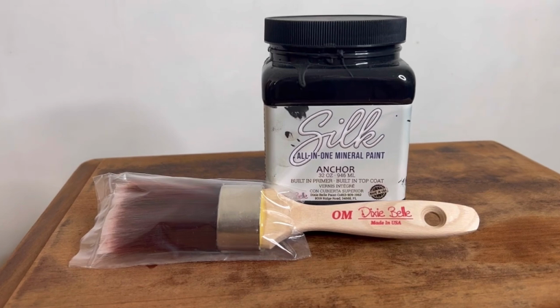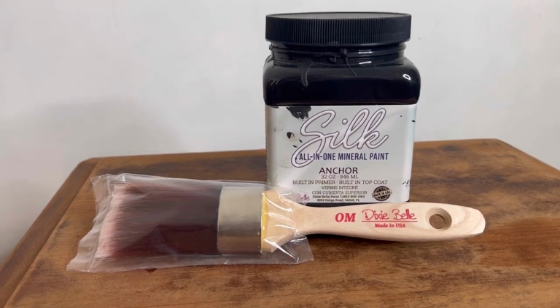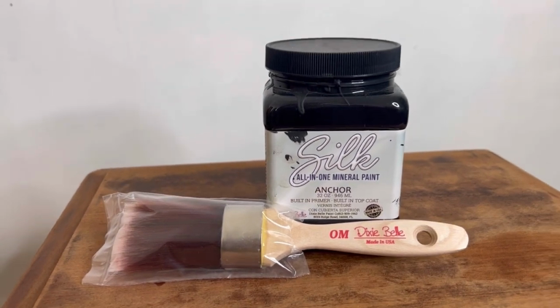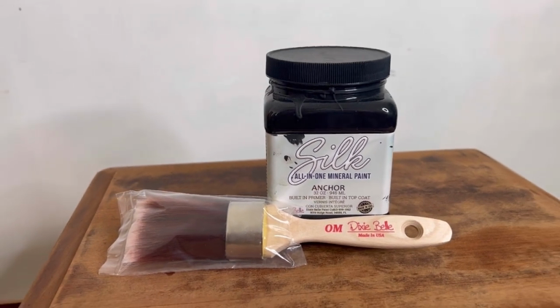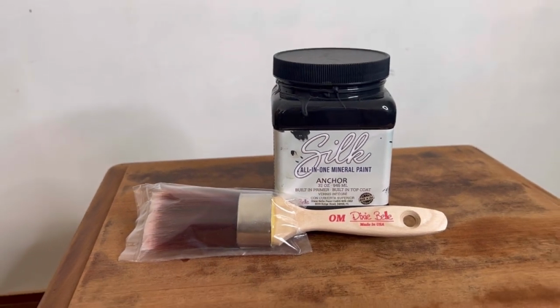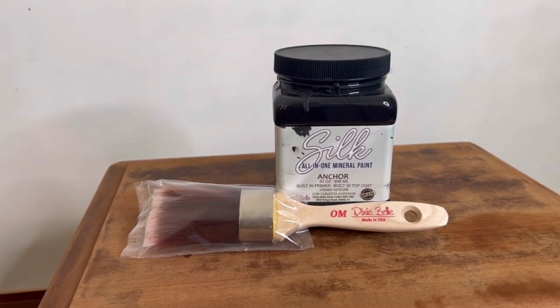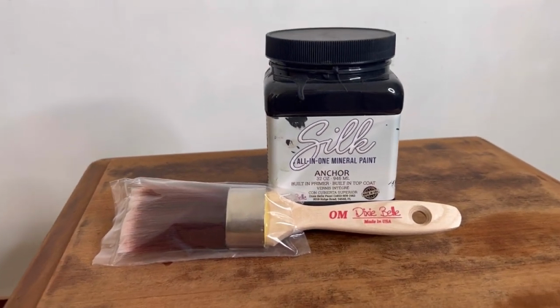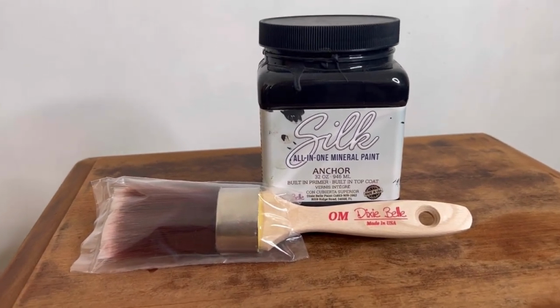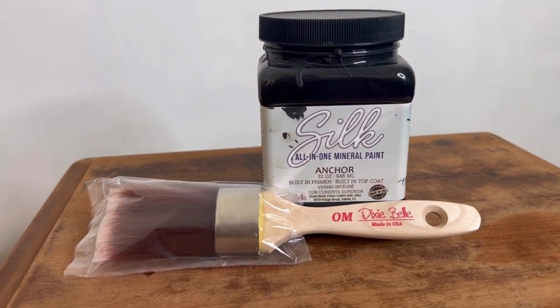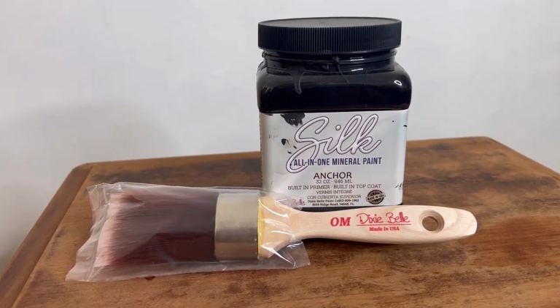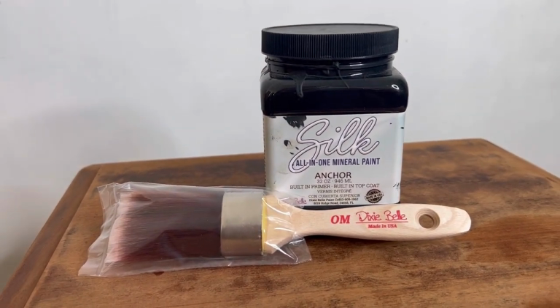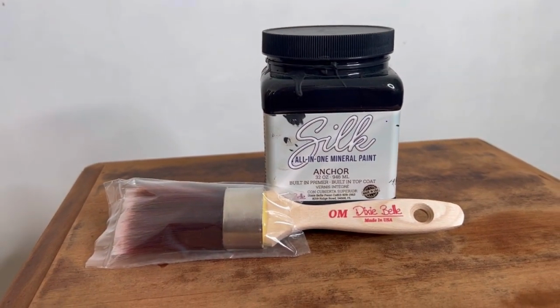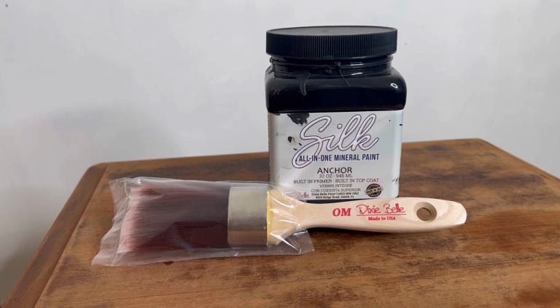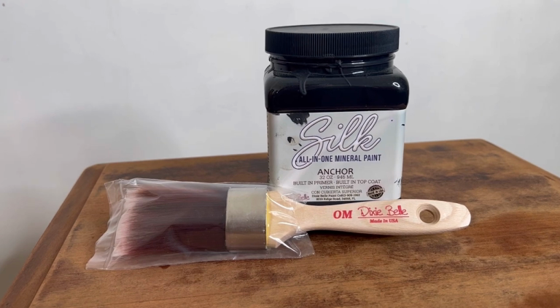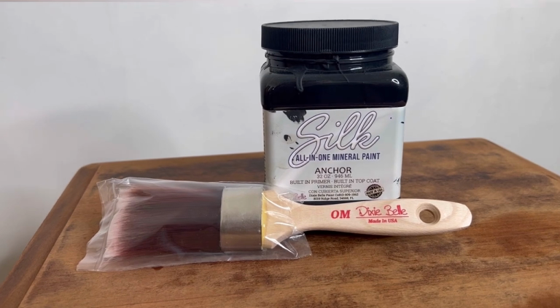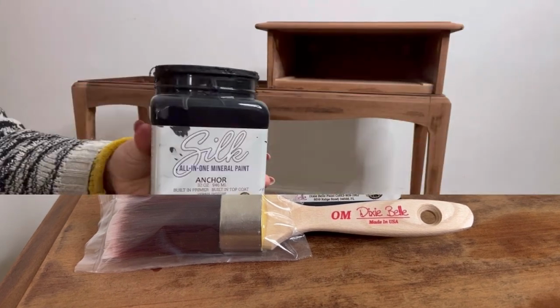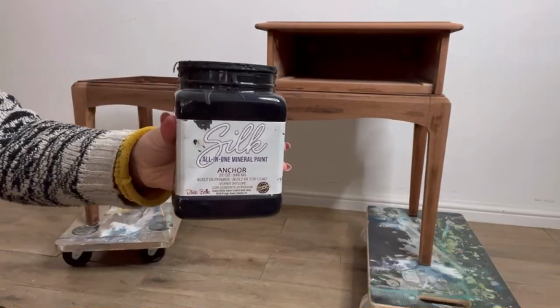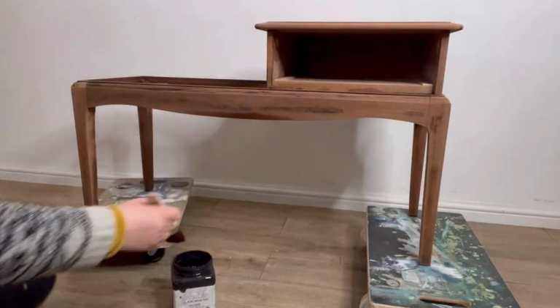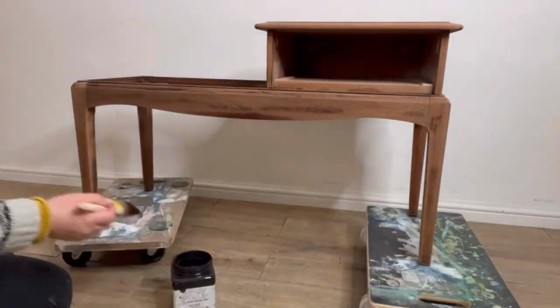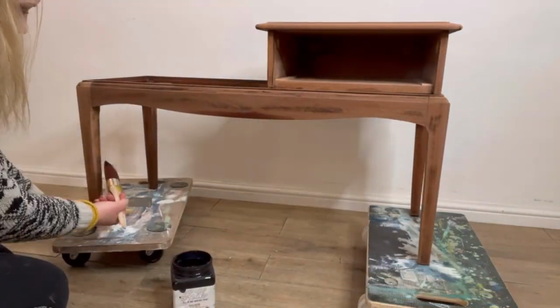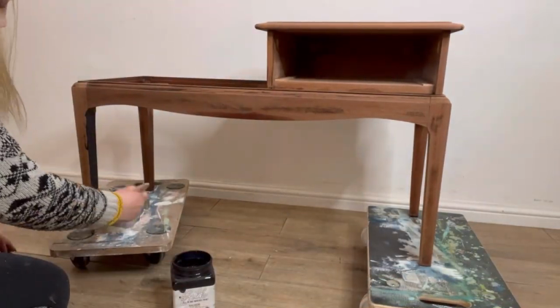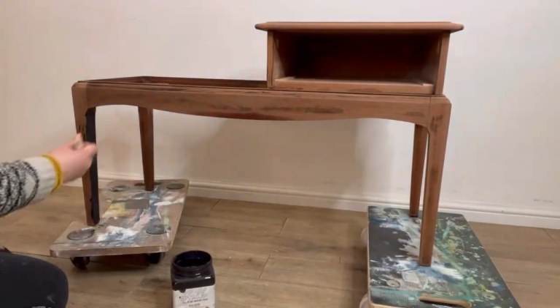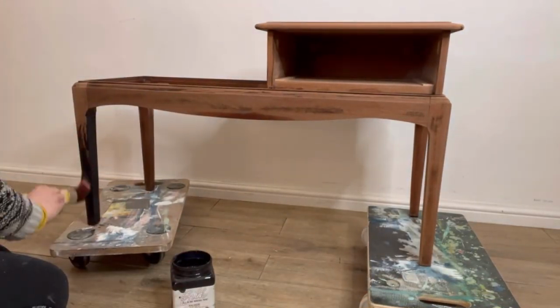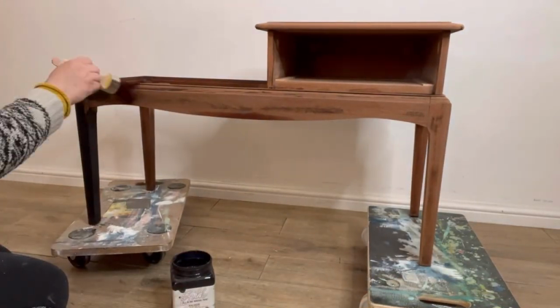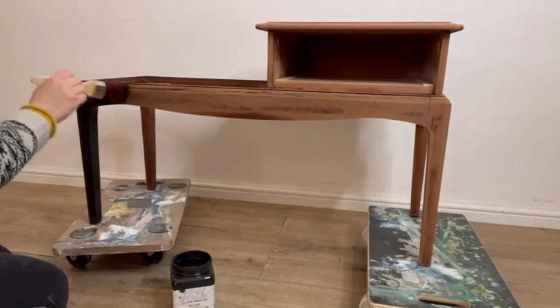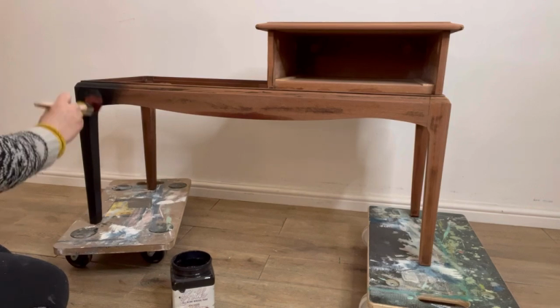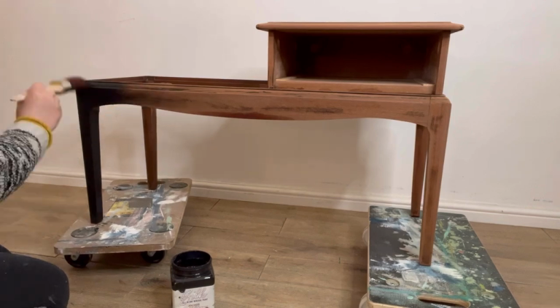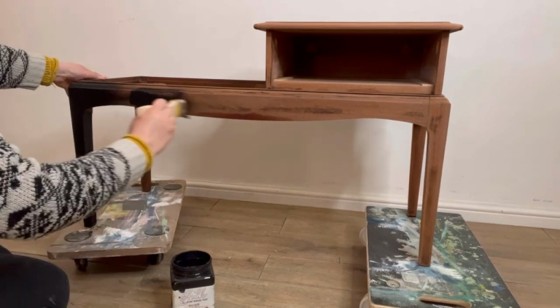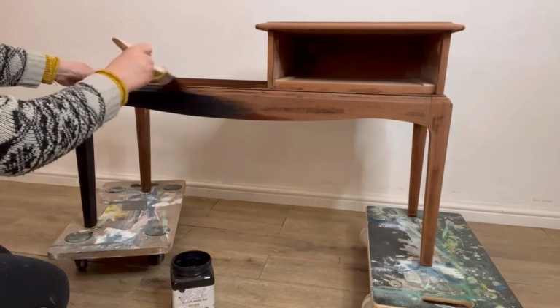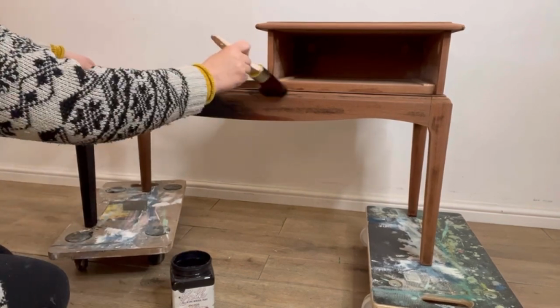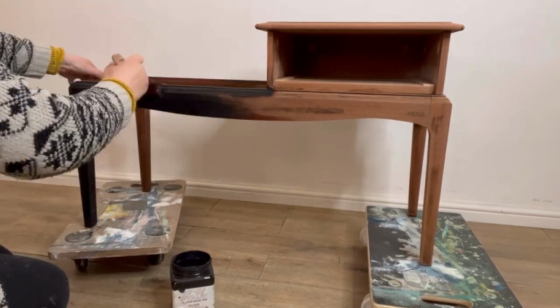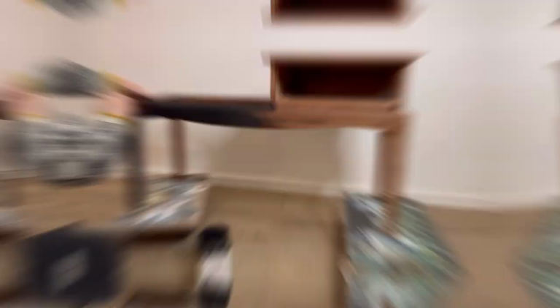Now I've chosen my colour — I'm going for Silk in Anchor, which is the black. I'm also using a brand new oval medium brush, which I find is the perfect brush for painting these legs especially without getting any drips.